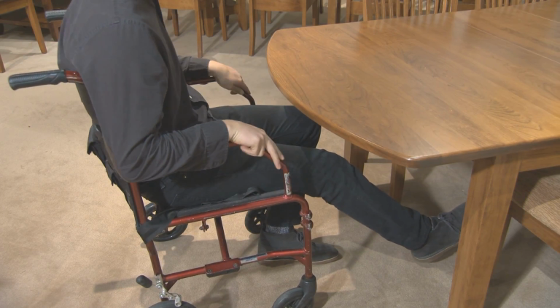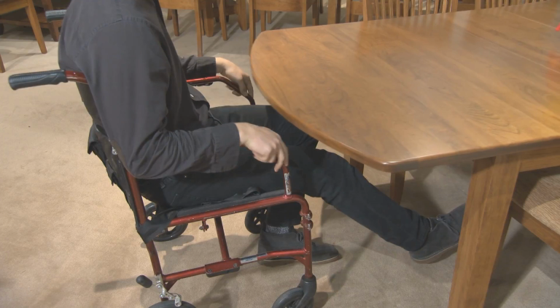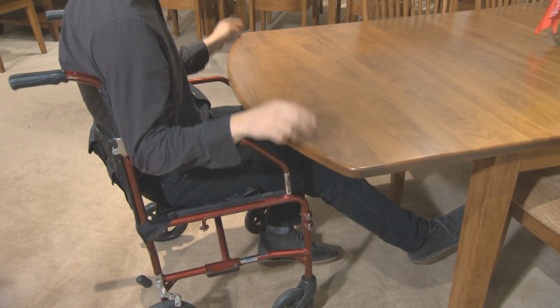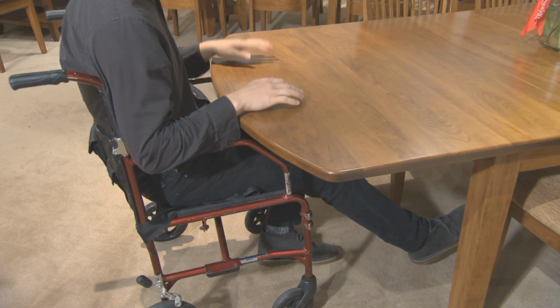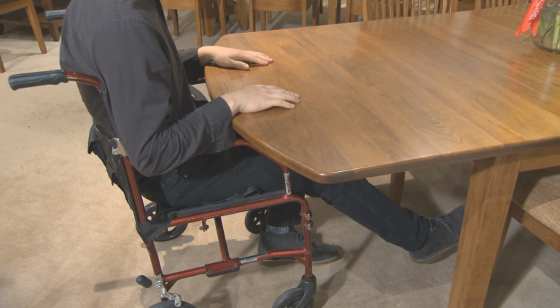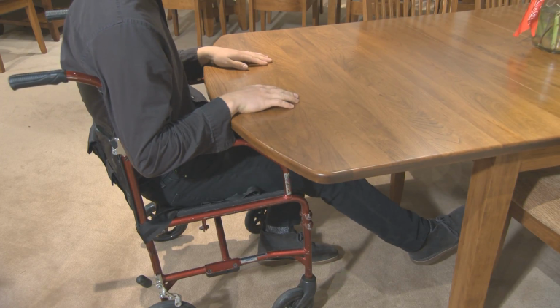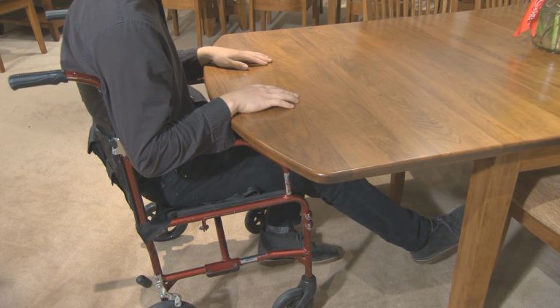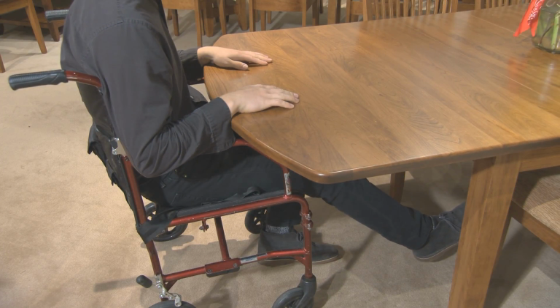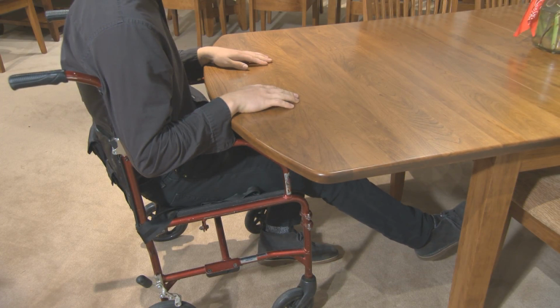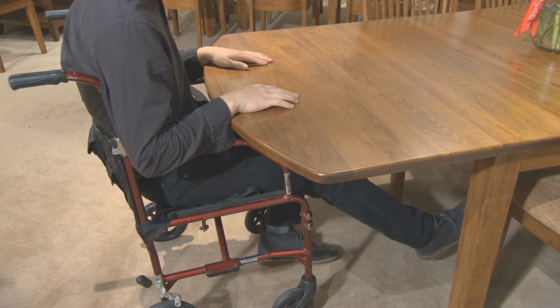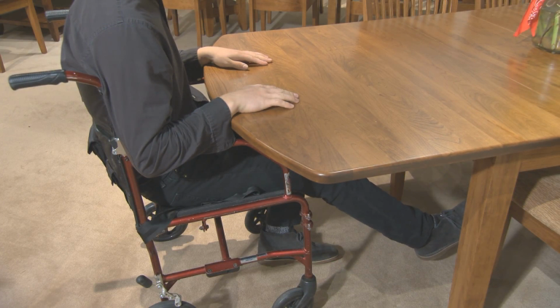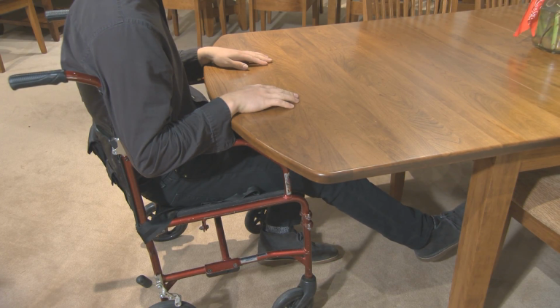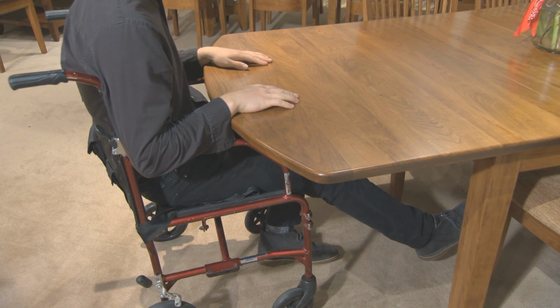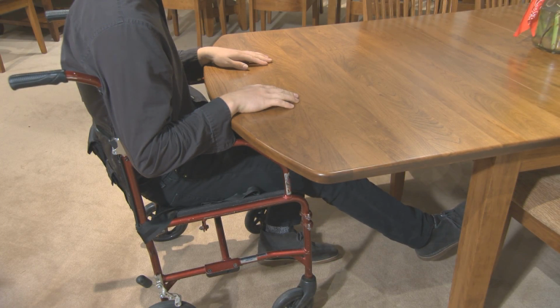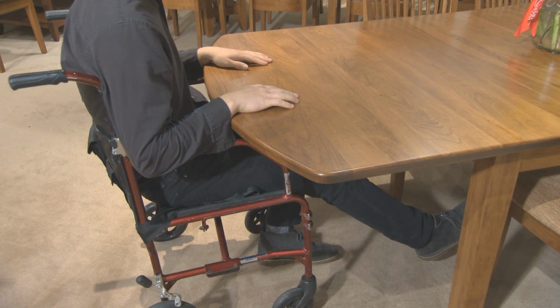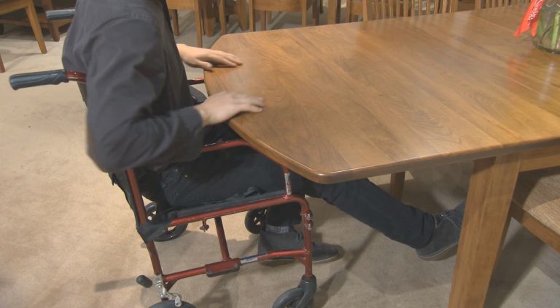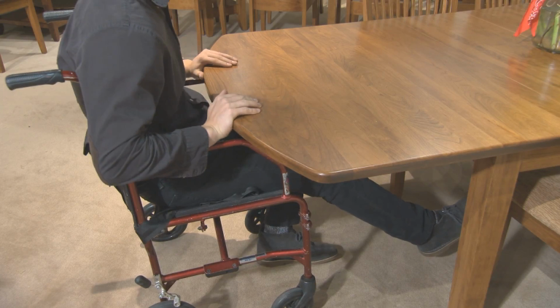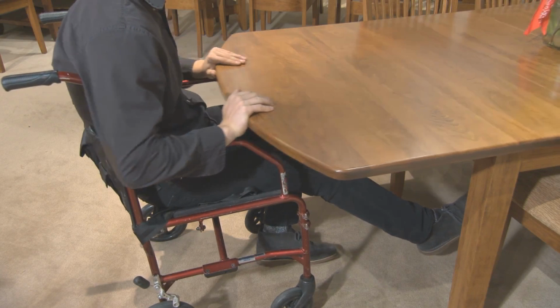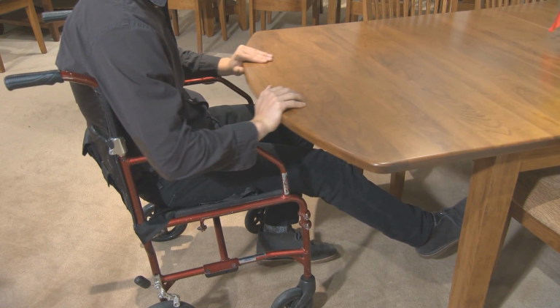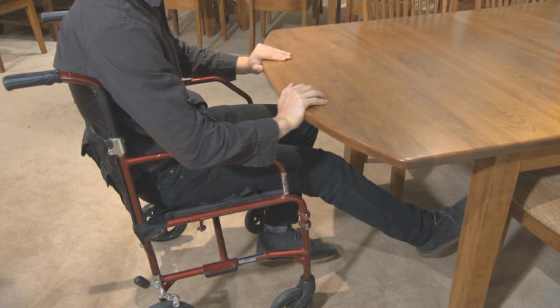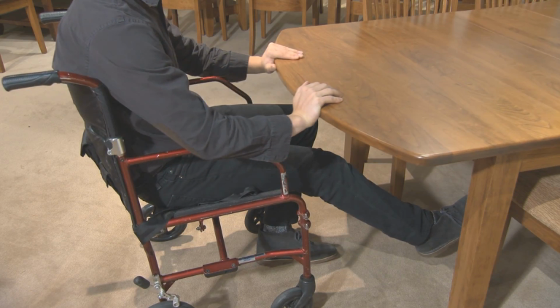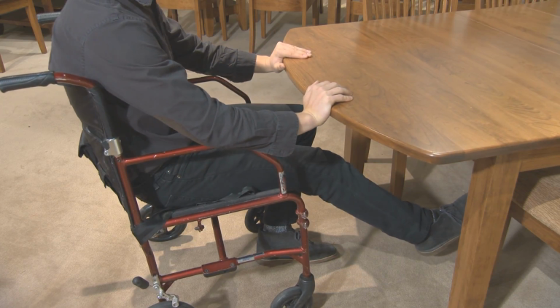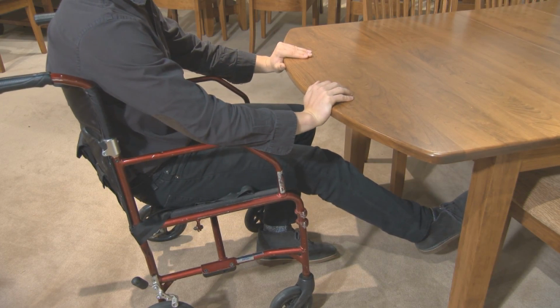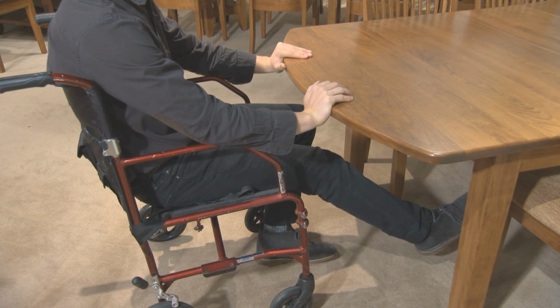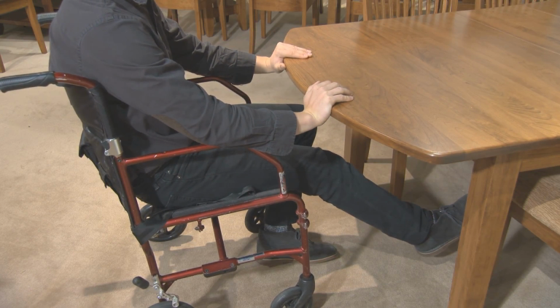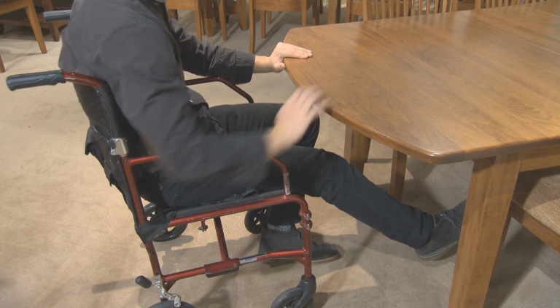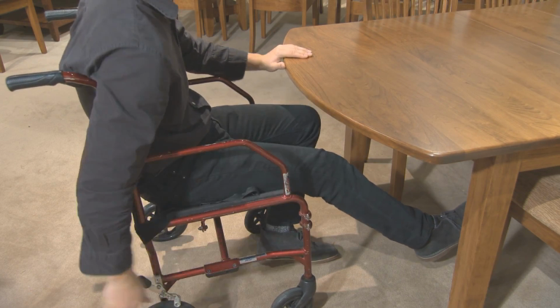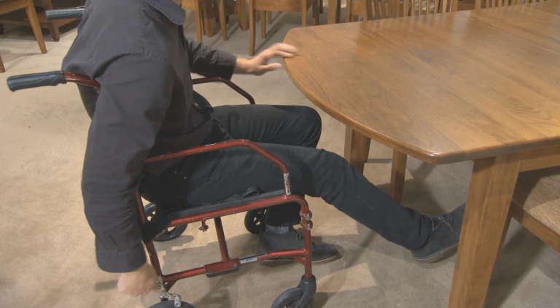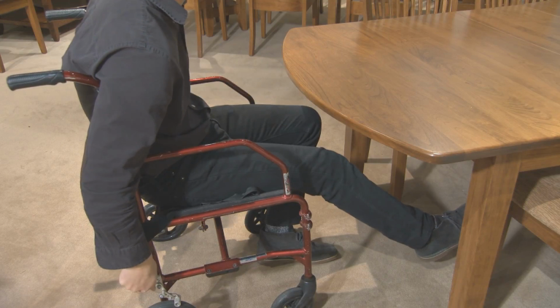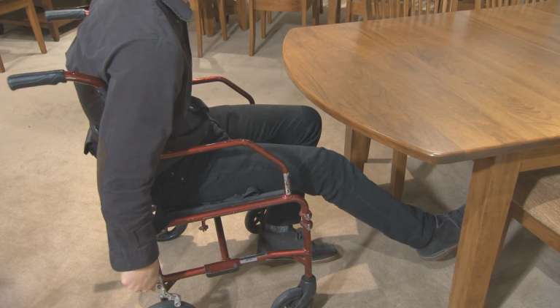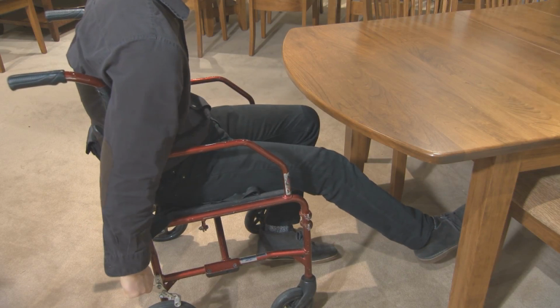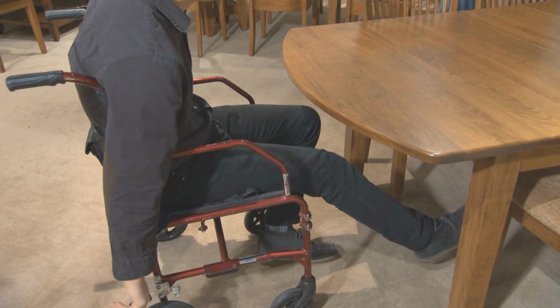Once the wheelchair is positioned and locked down, the tabletop slides forward to meet the chair's occupant, allowing the person in the chair to comfortably join in mealtimes and celebrations with plenty of unencumbered legroom.